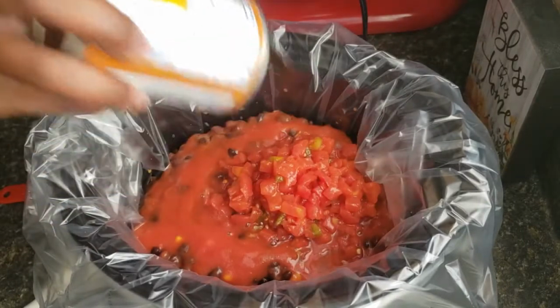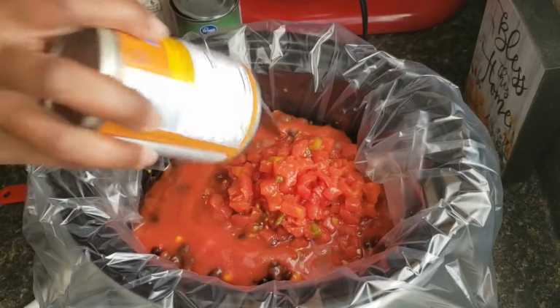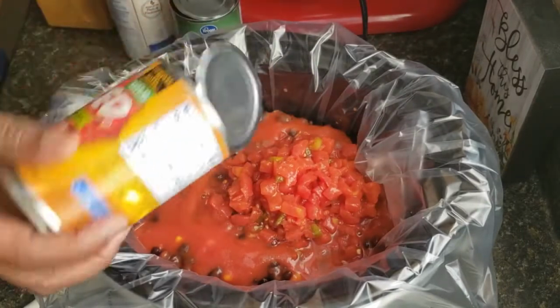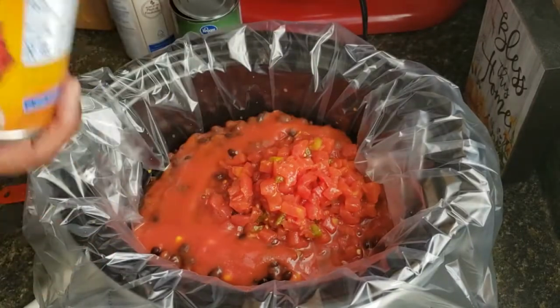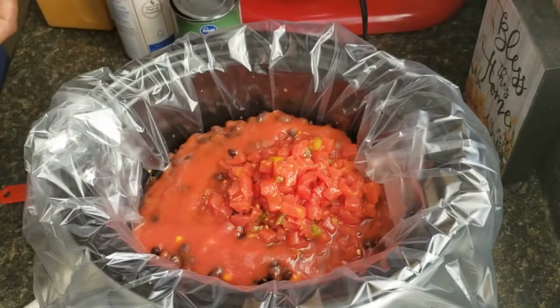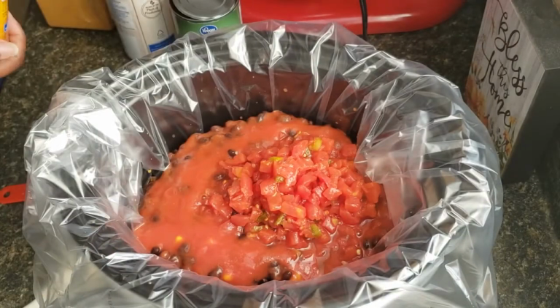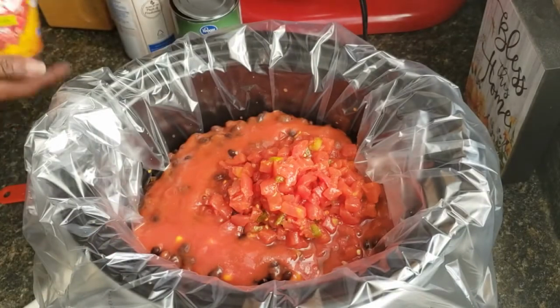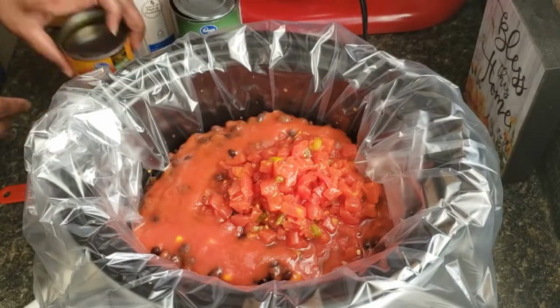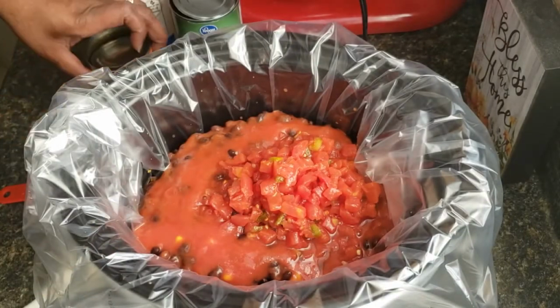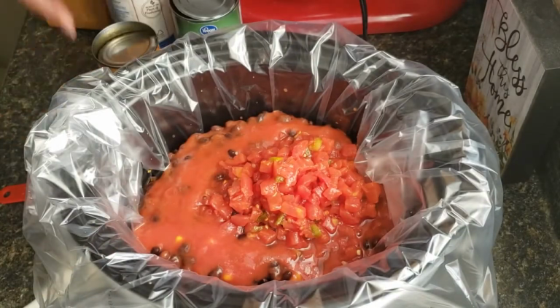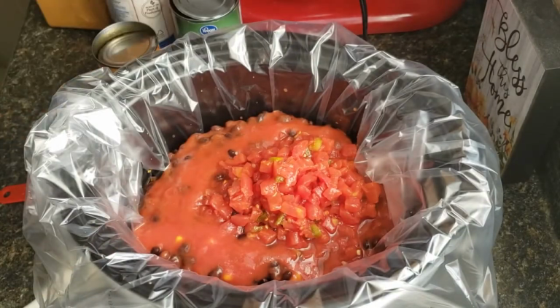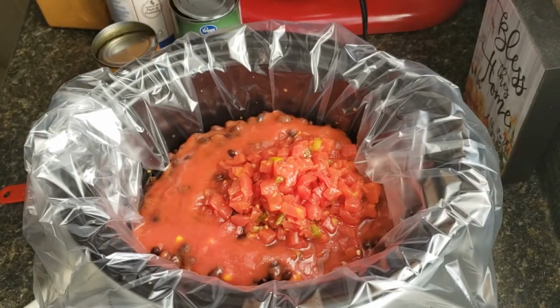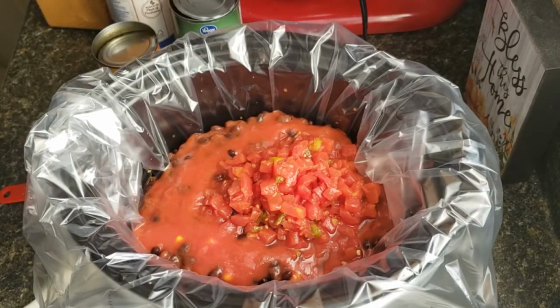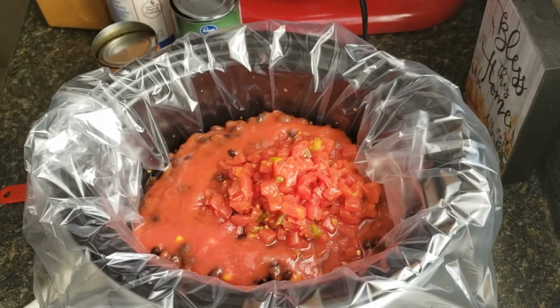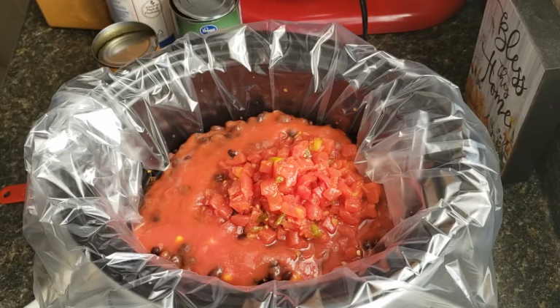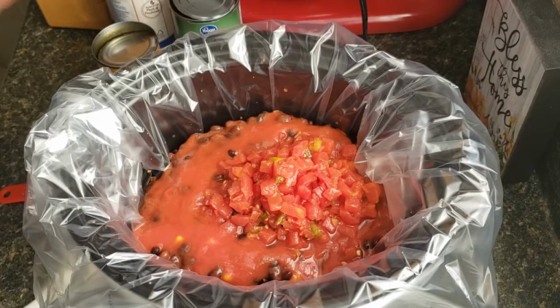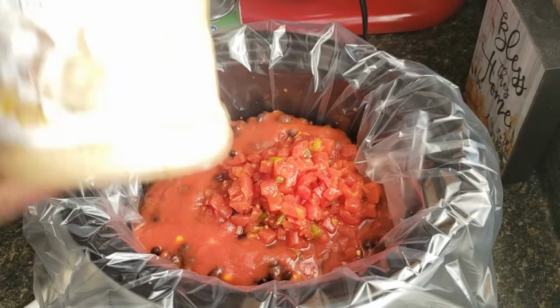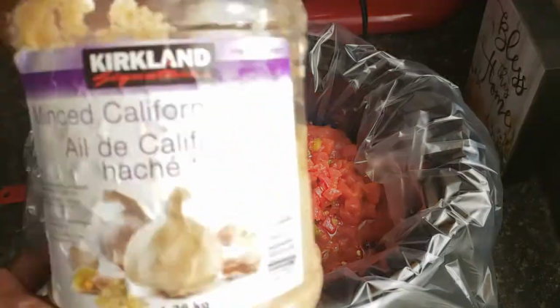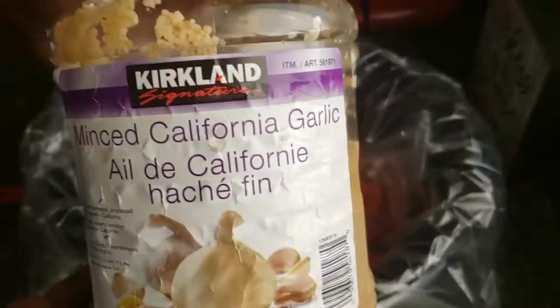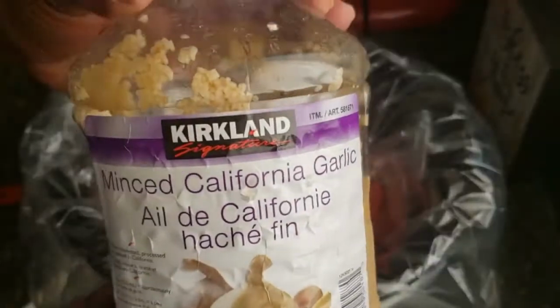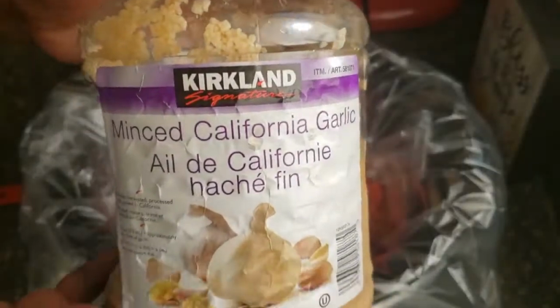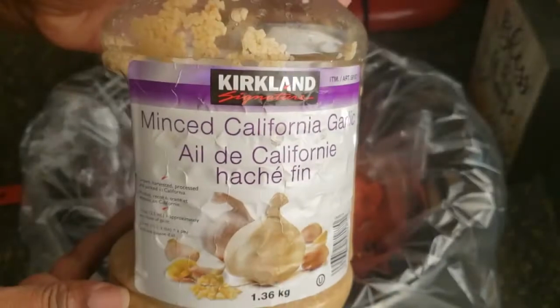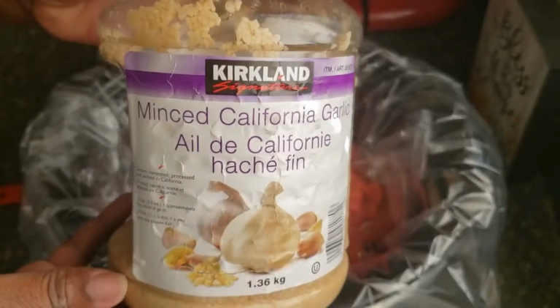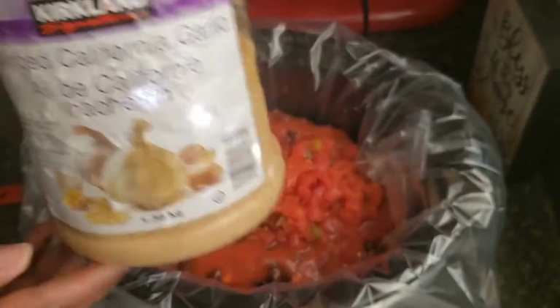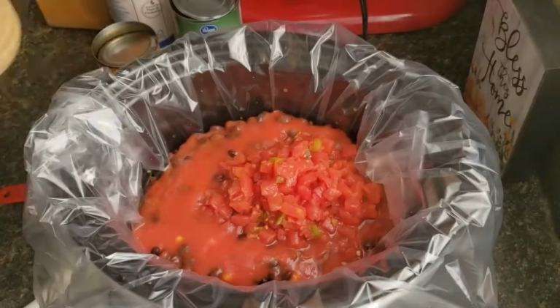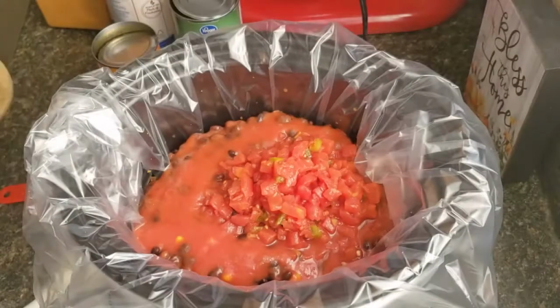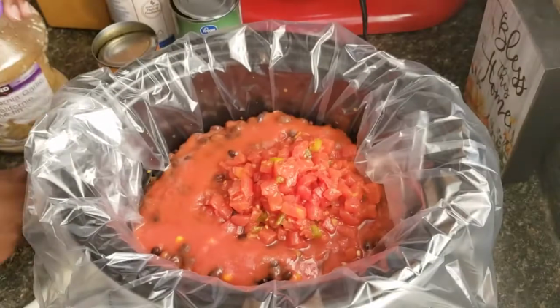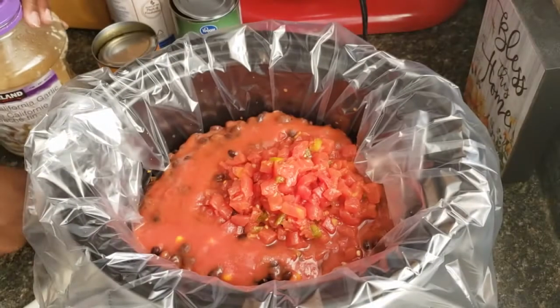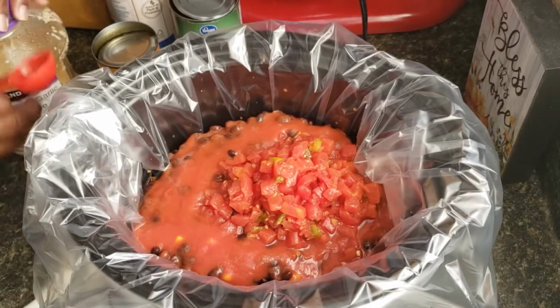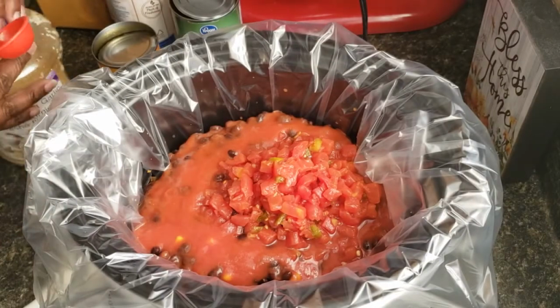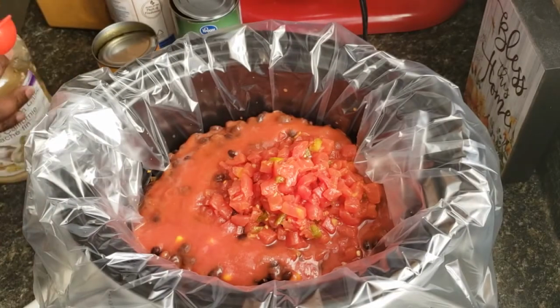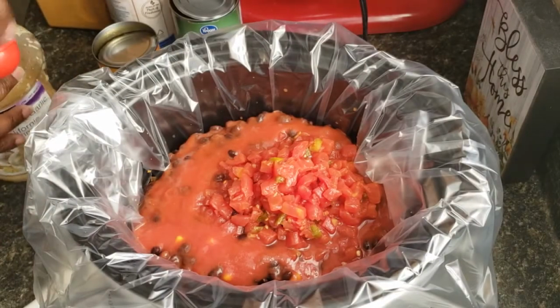And a can of Rotel-style tomatoes — this is just Kroger brand, you can use whatever — you just want the tomatoes to have the green chili in it. I'm going to add some garlic, and this is something you can omit, I just like garlic.